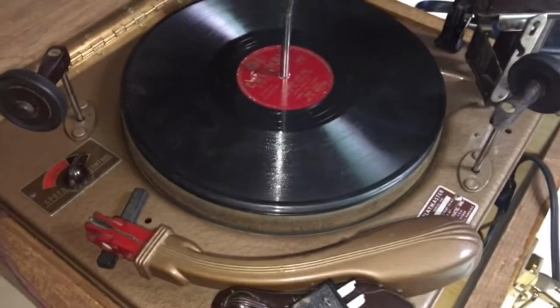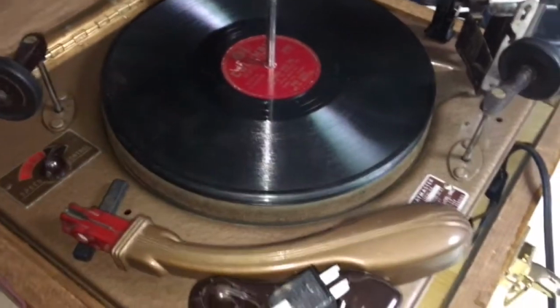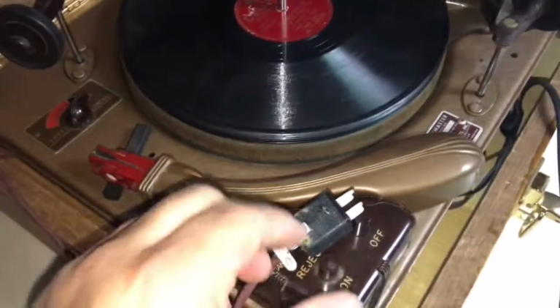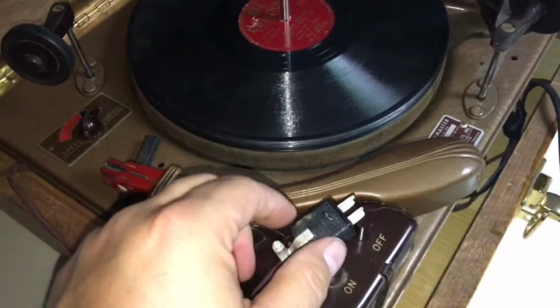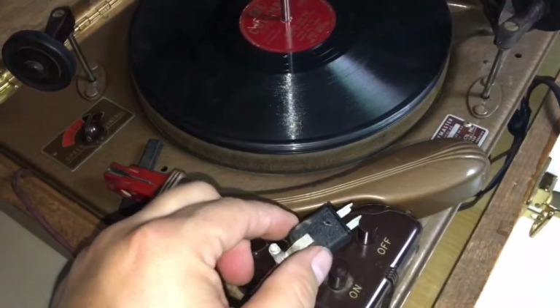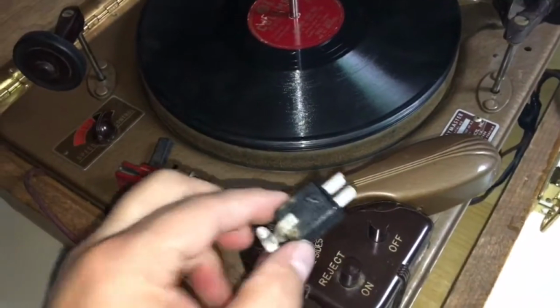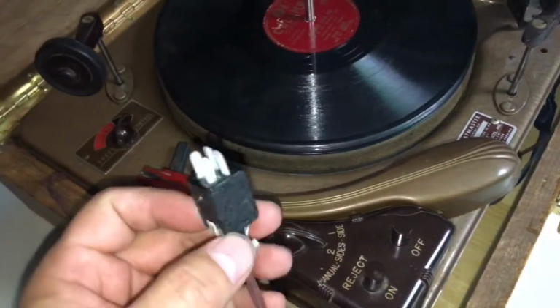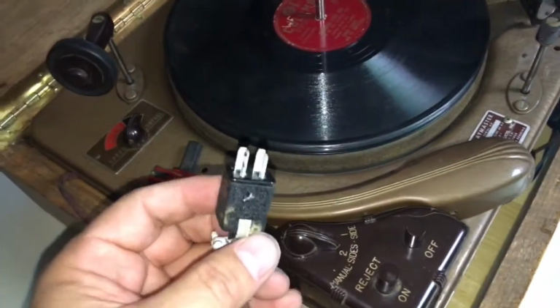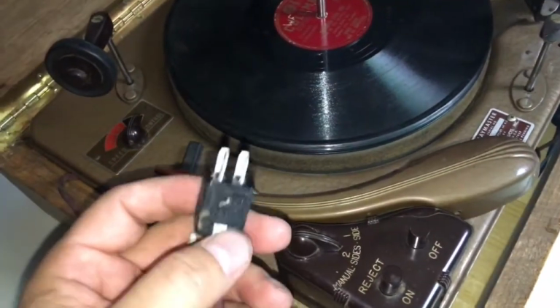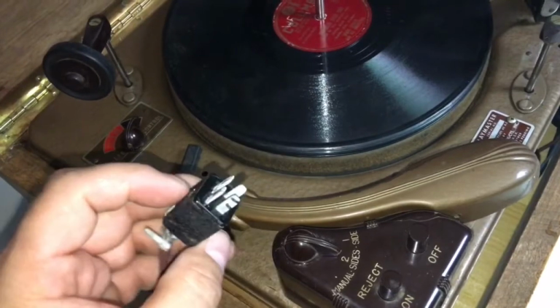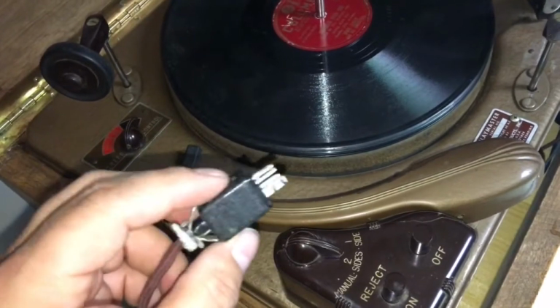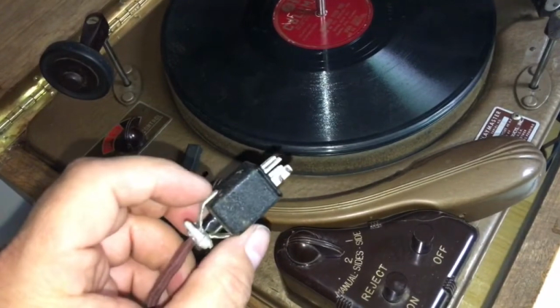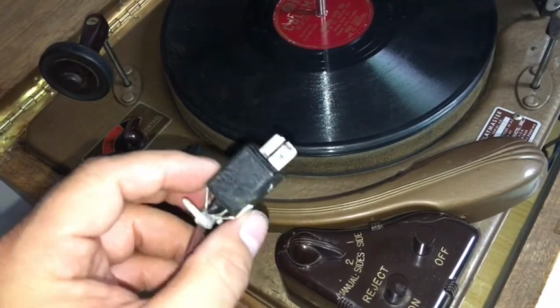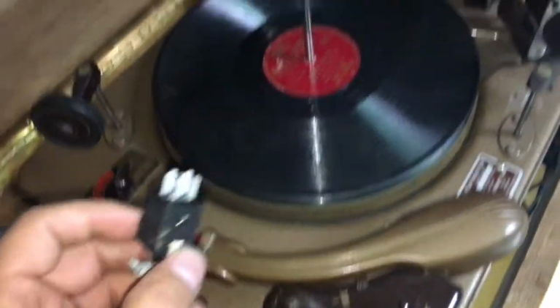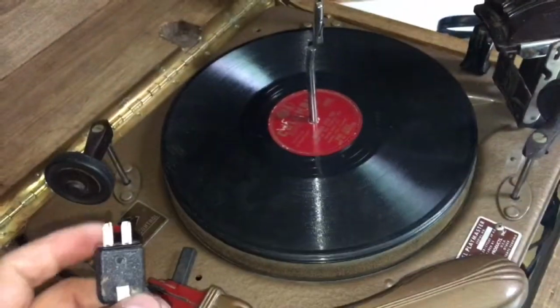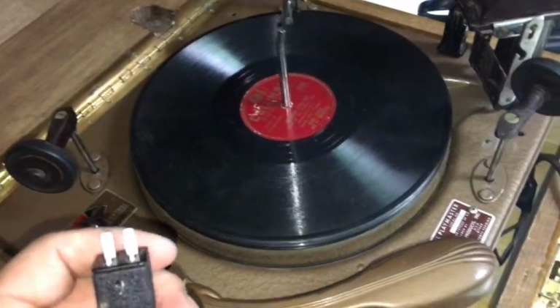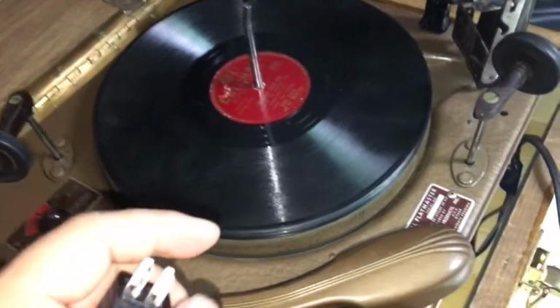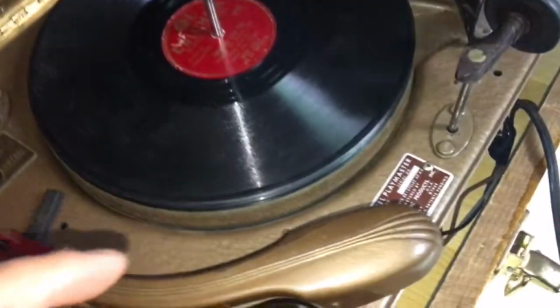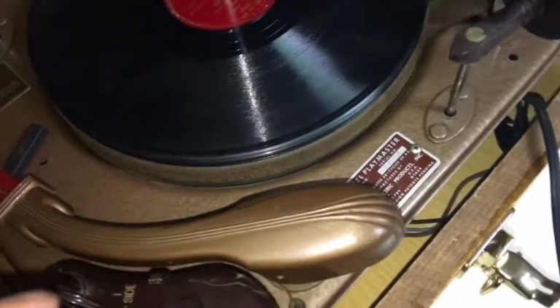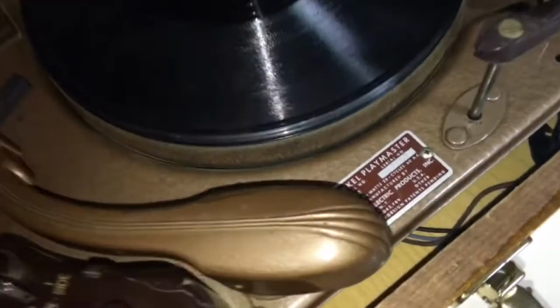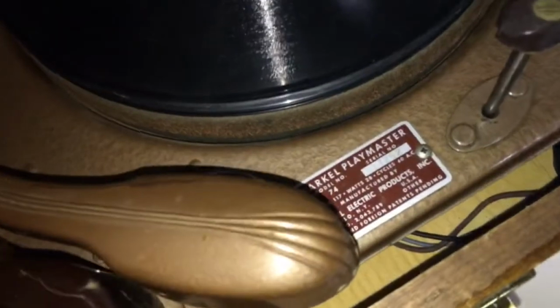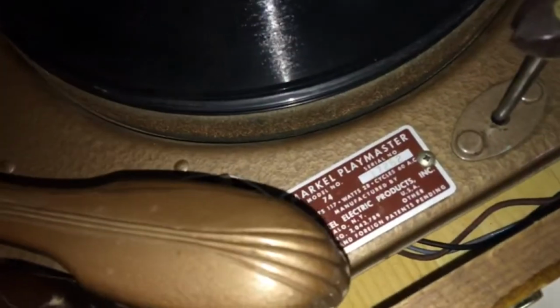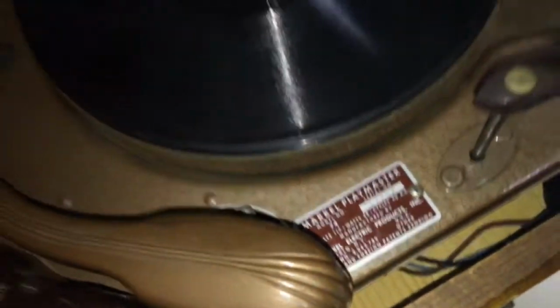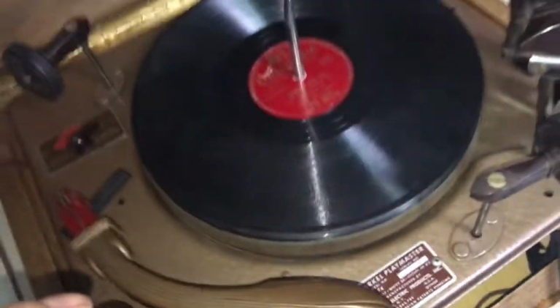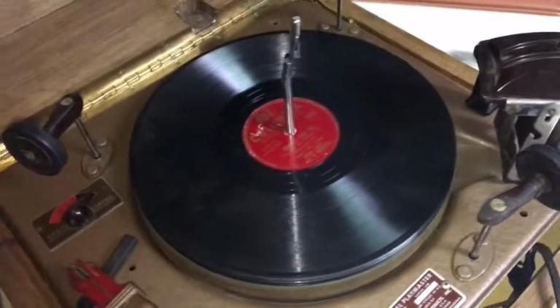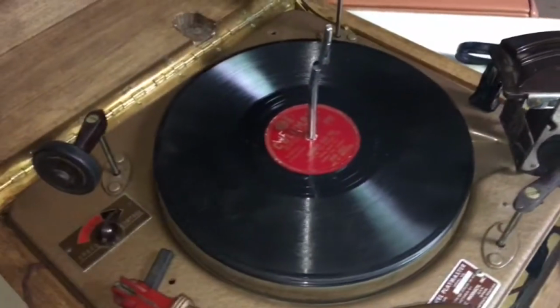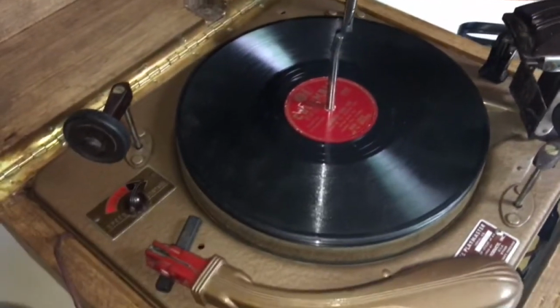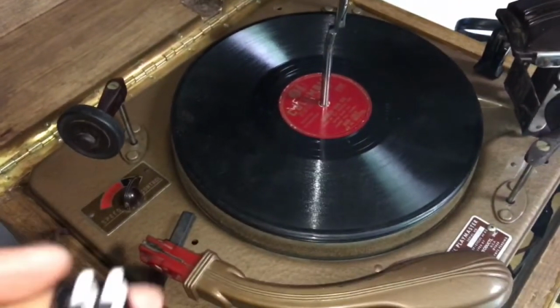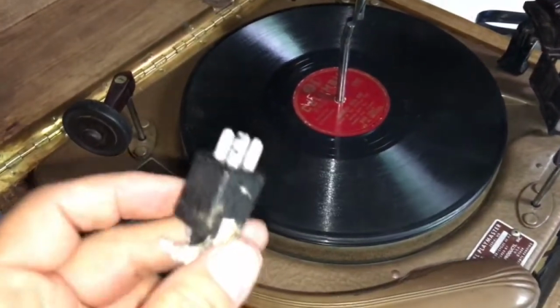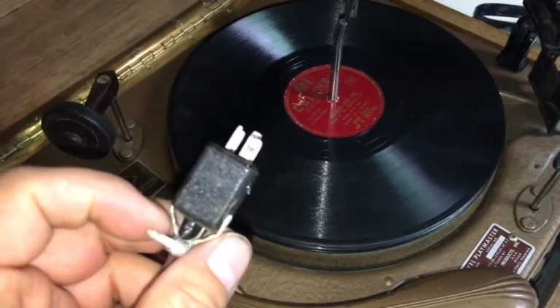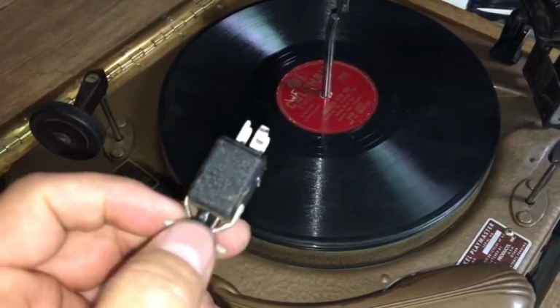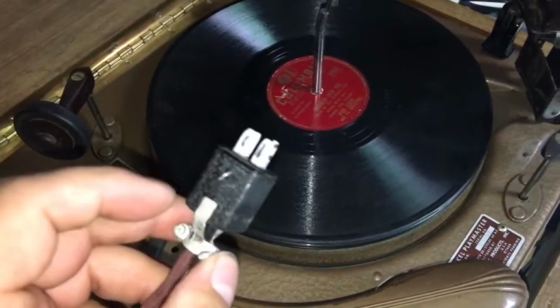Hey guys, welcome to my next video. Hoping some of you audiophile guys can help me out here. I have this Markel Playmaster here. This is a really cool record changer. I'm going to be doing some service on it.